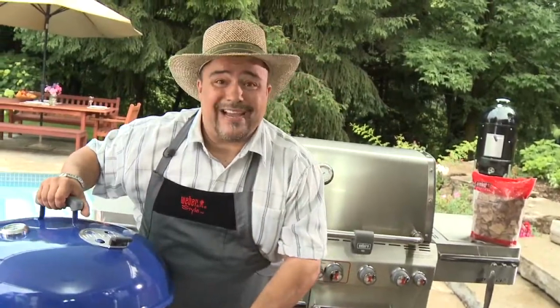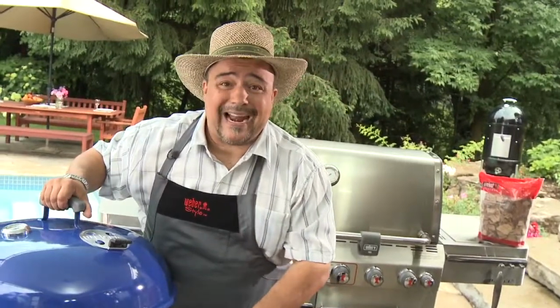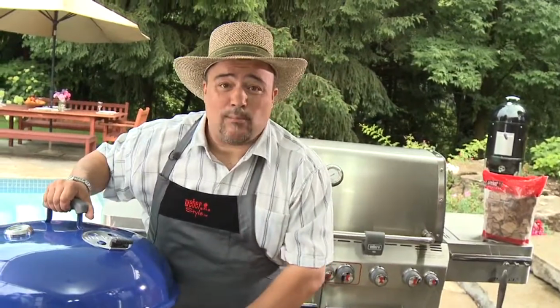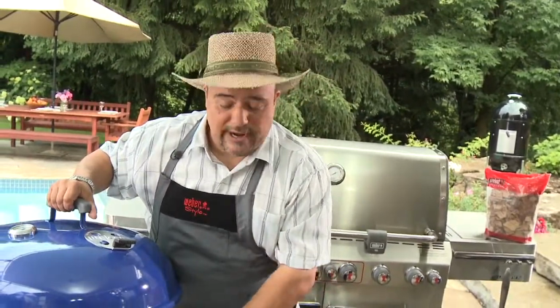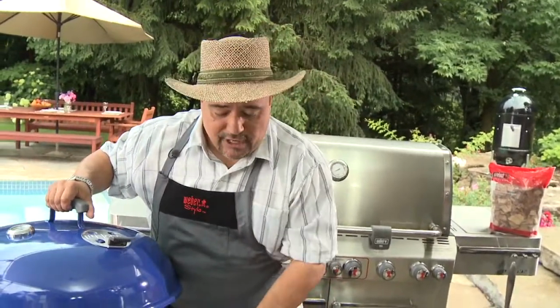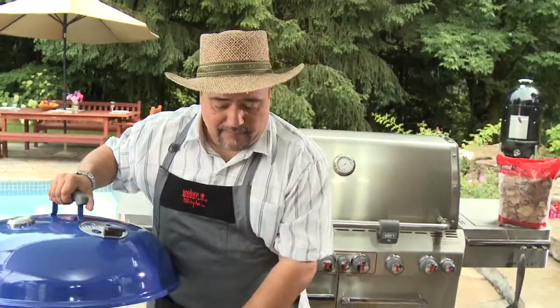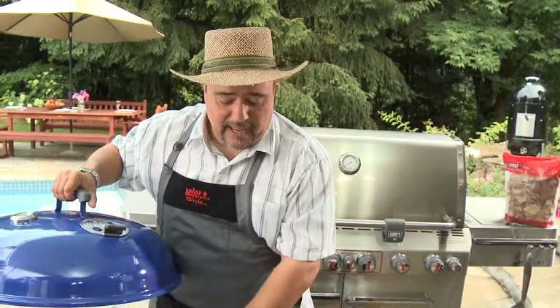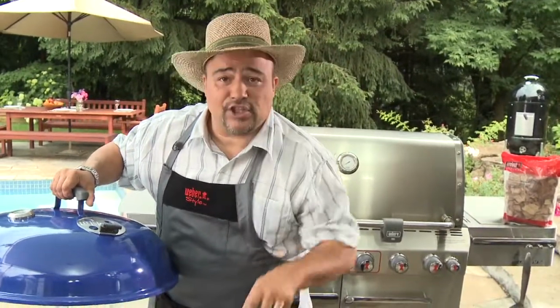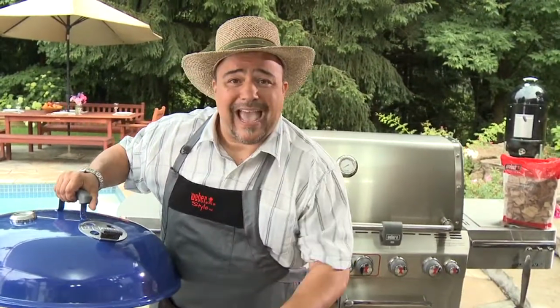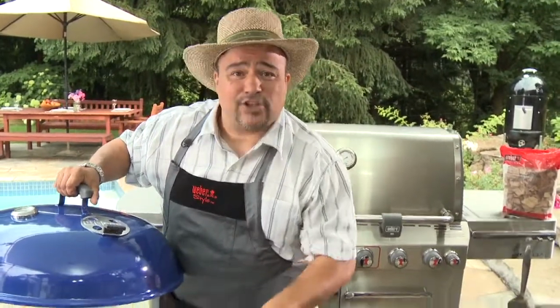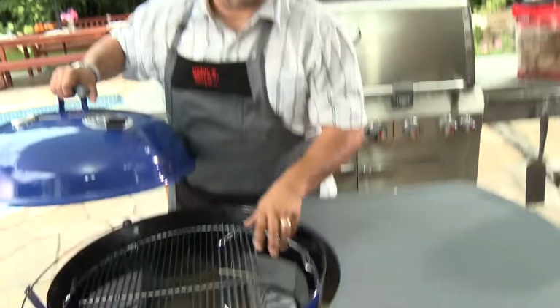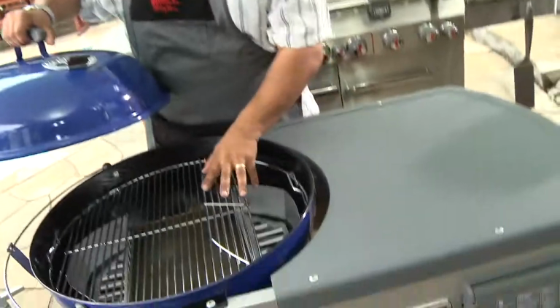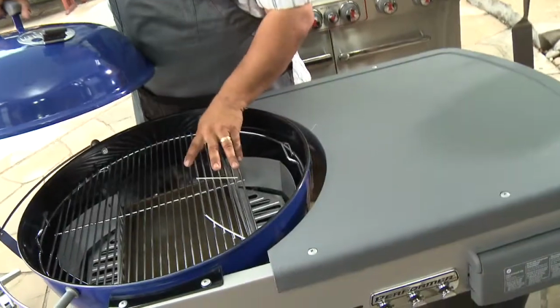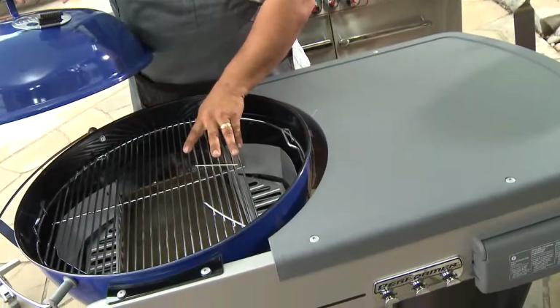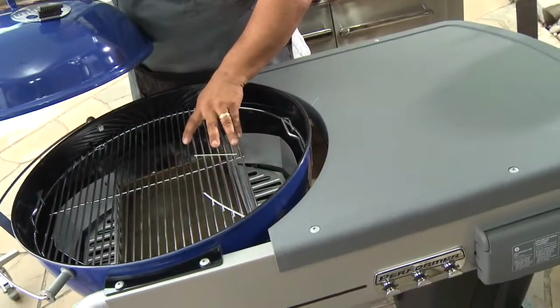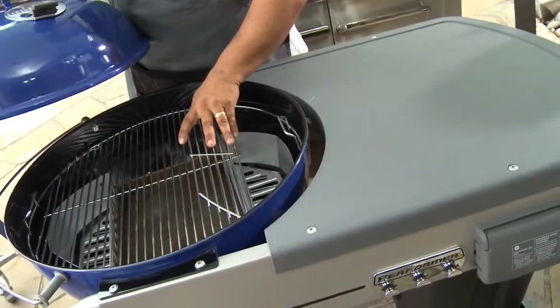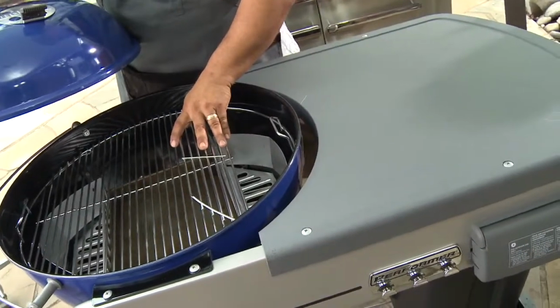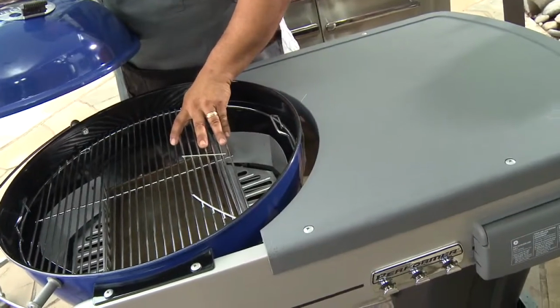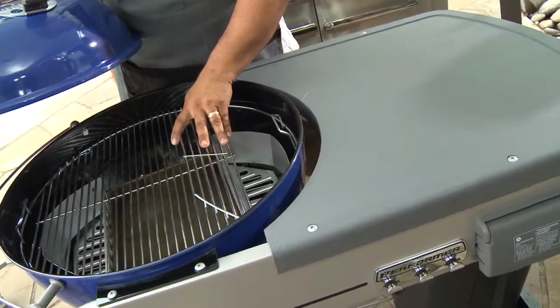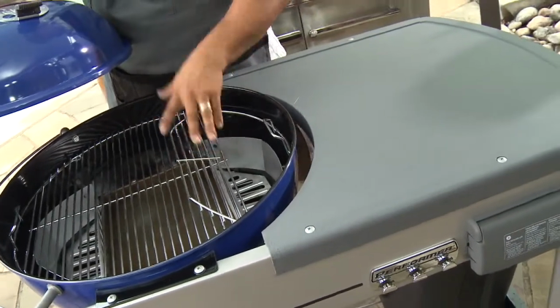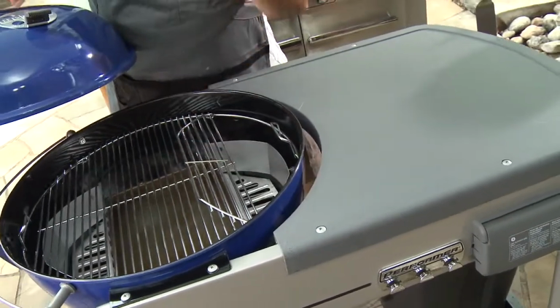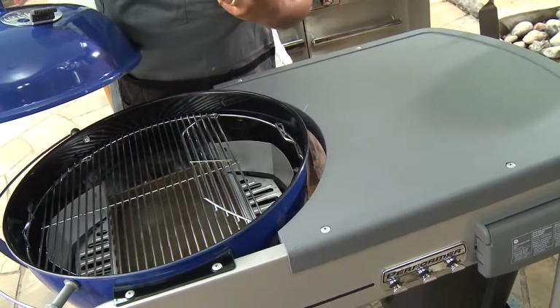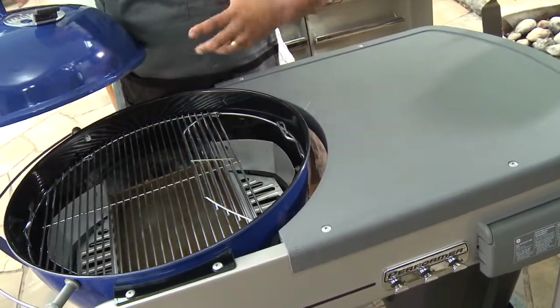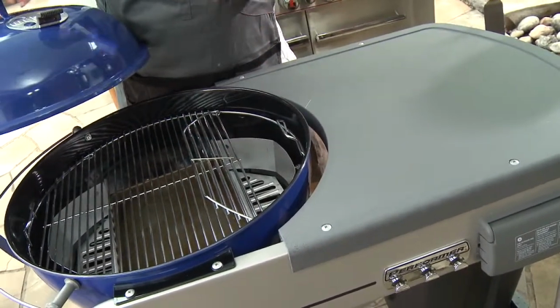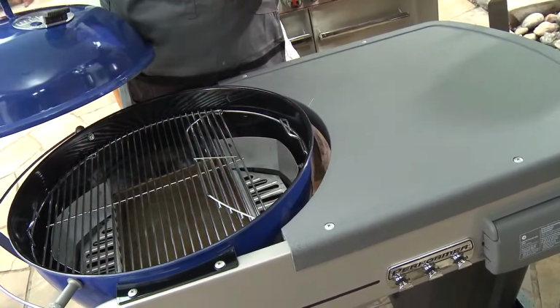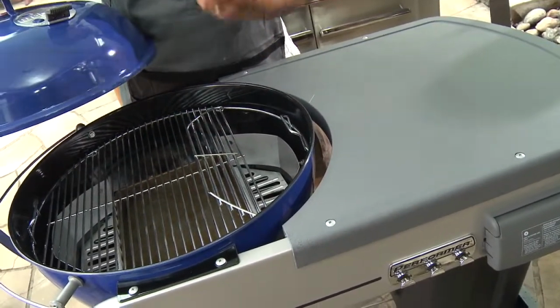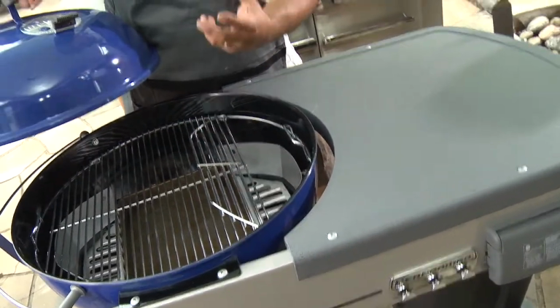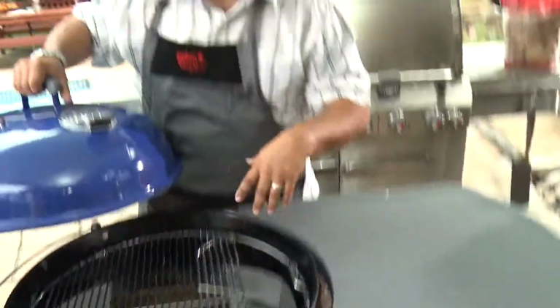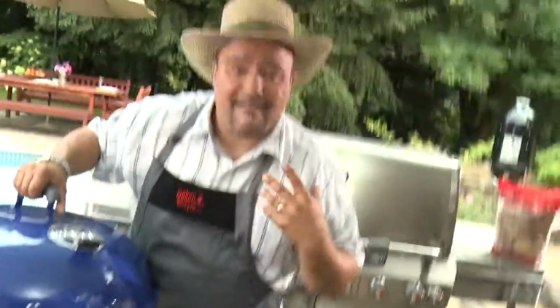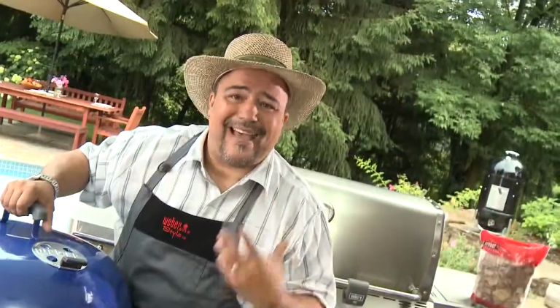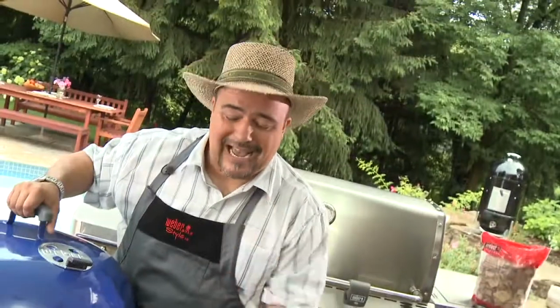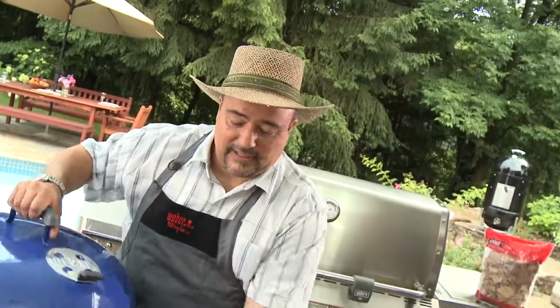When you've got to add more energy, flip the hinges and add your charcoal. Great for doing low and slow — for brisket, for doing your pork roast, fantastic.